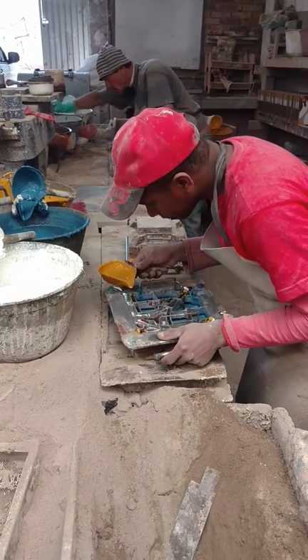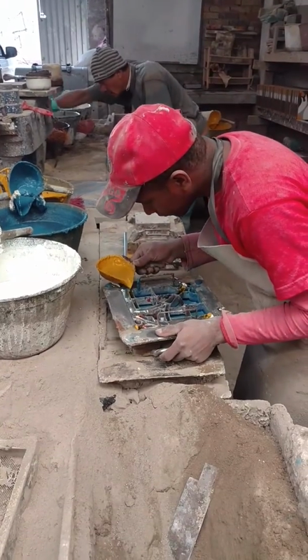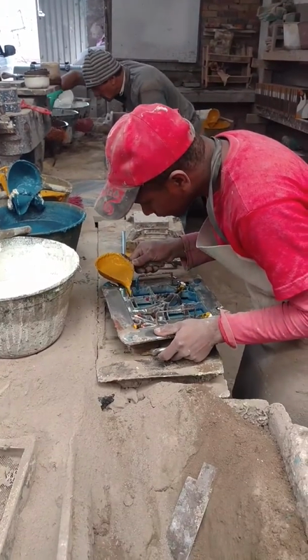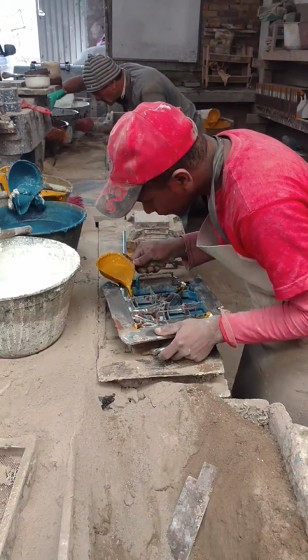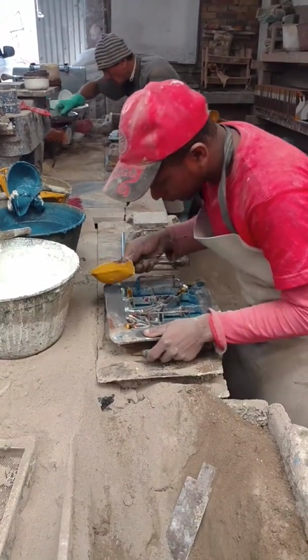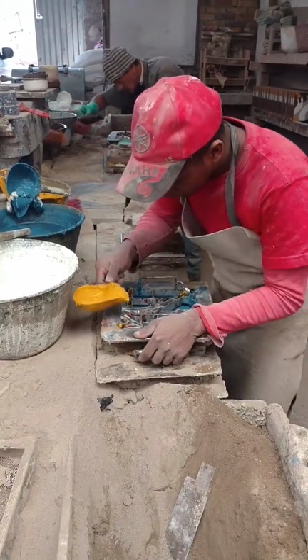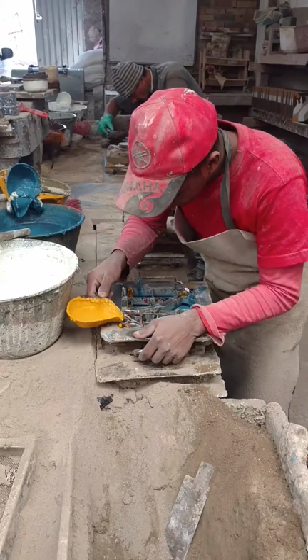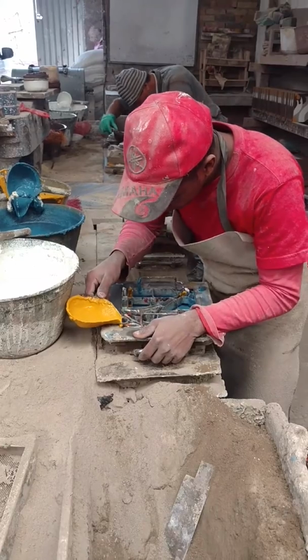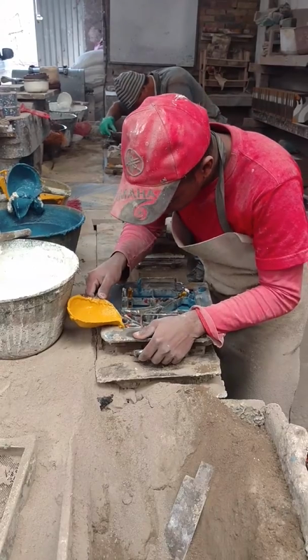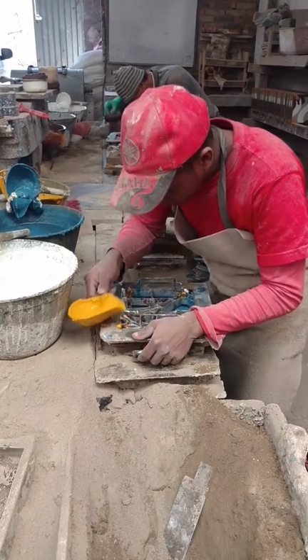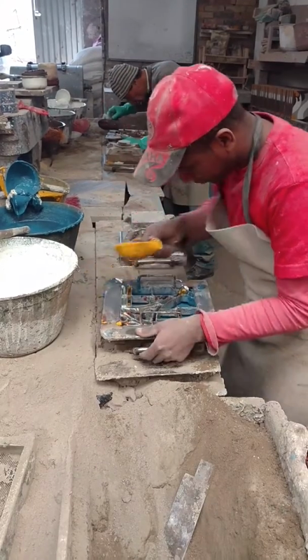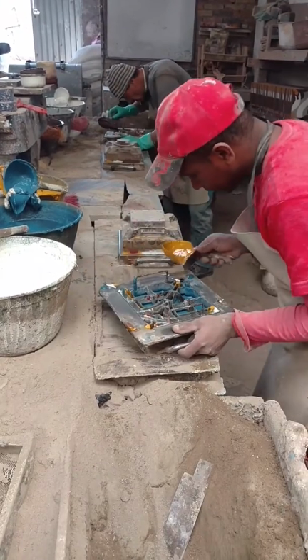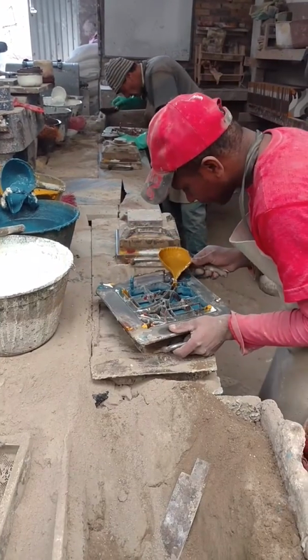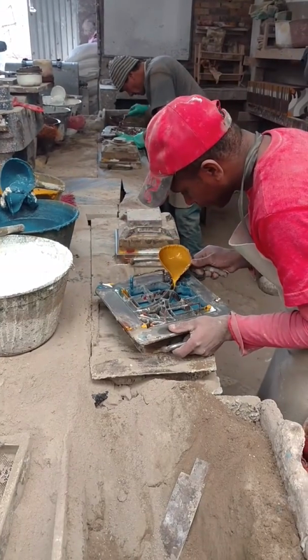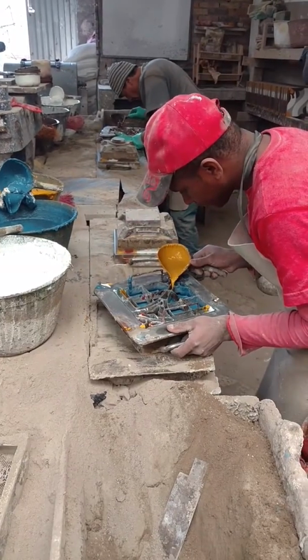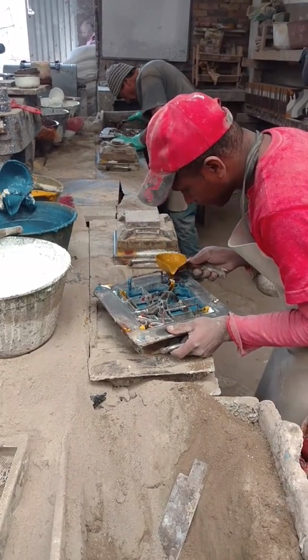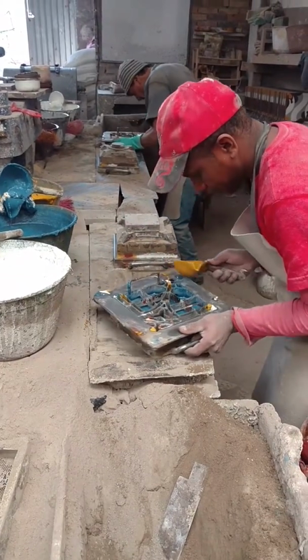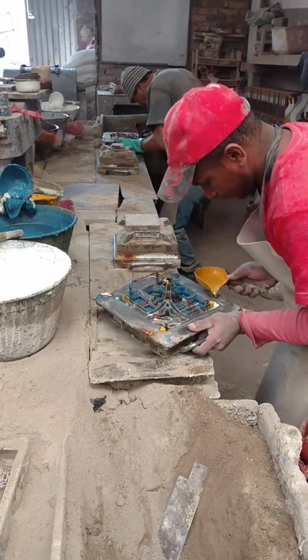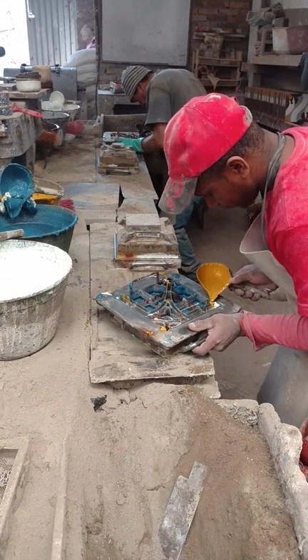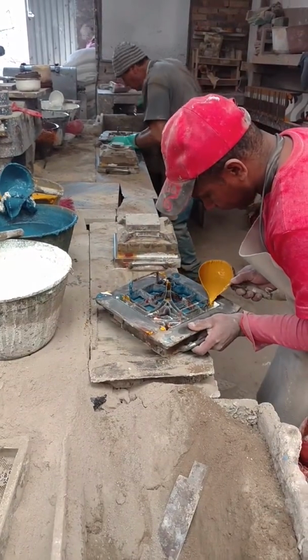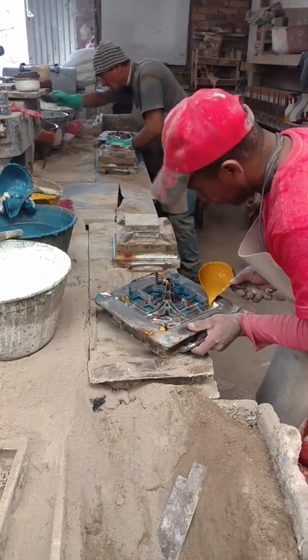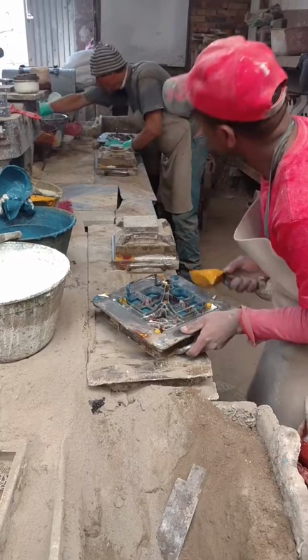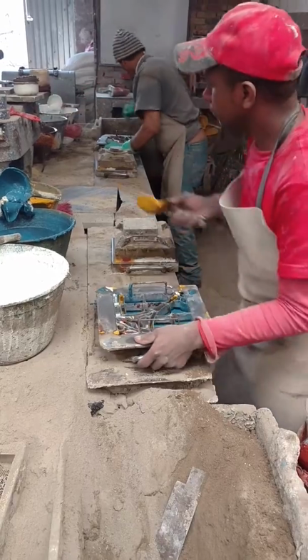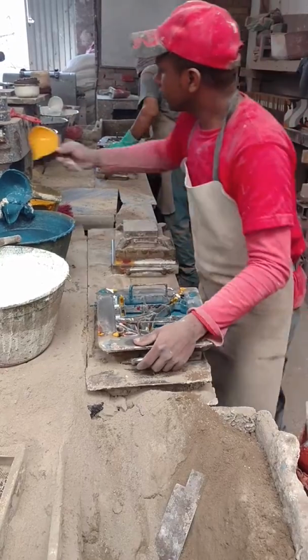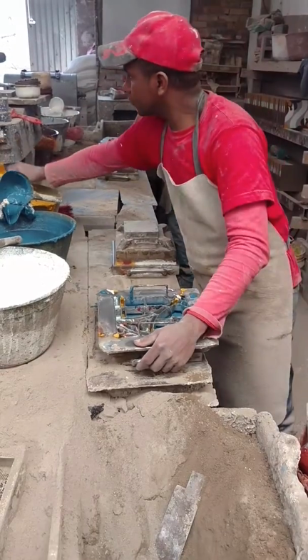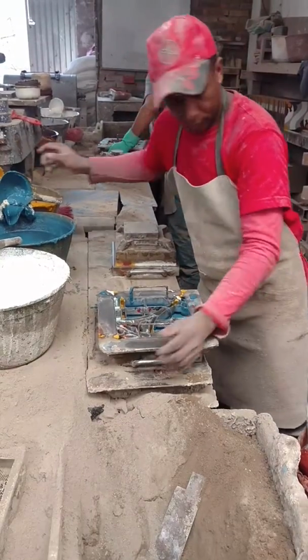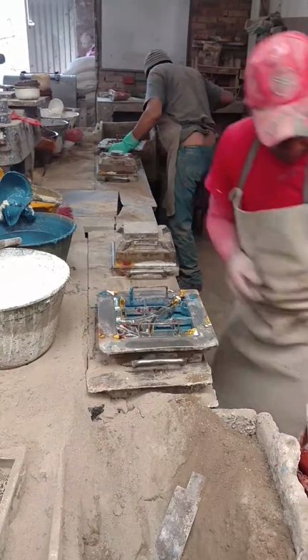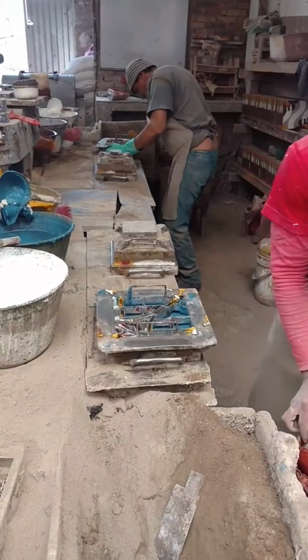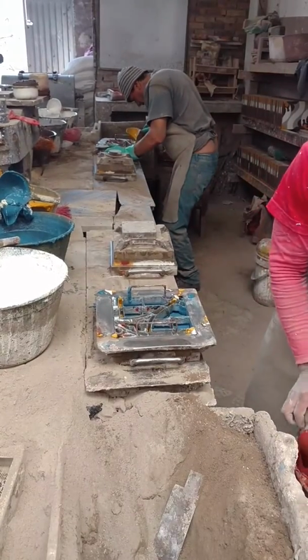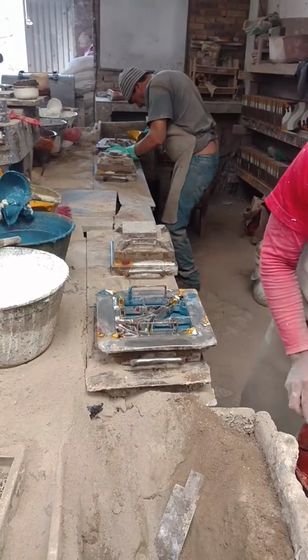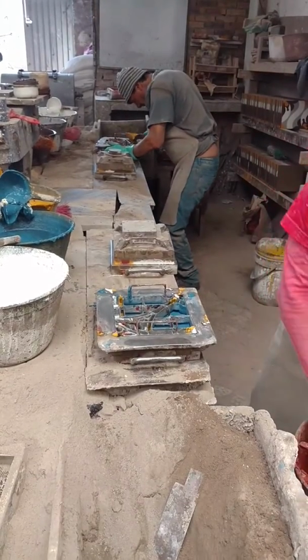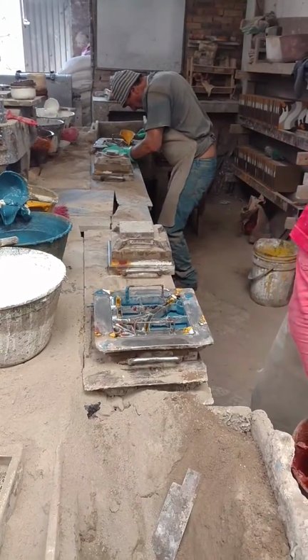This is how they make the tiles for the house from the 30s — all handwork. The dyes are put in each cubicle one at a time.